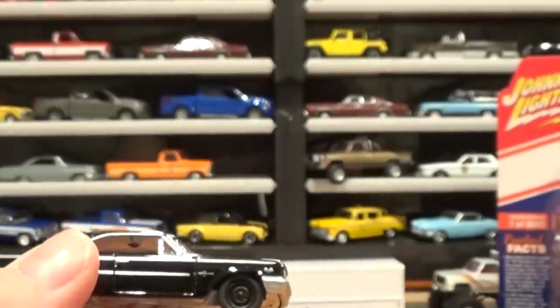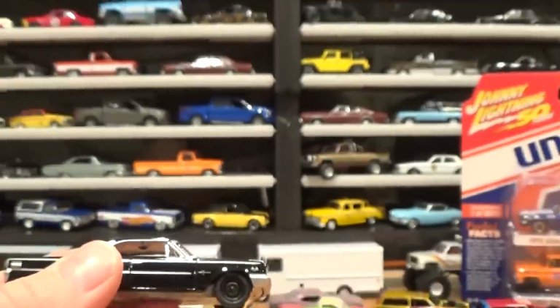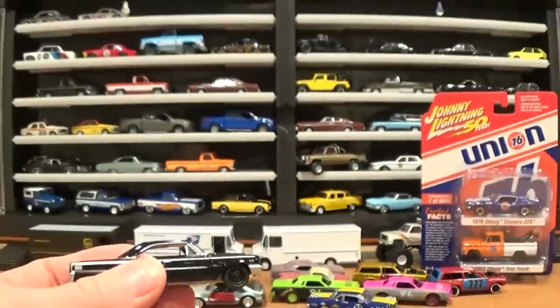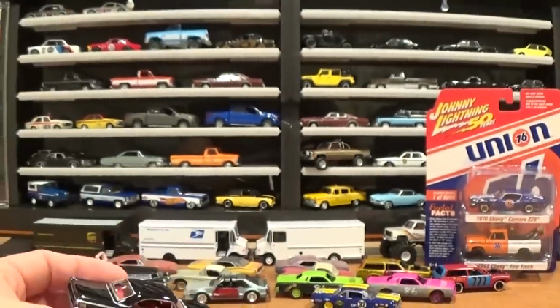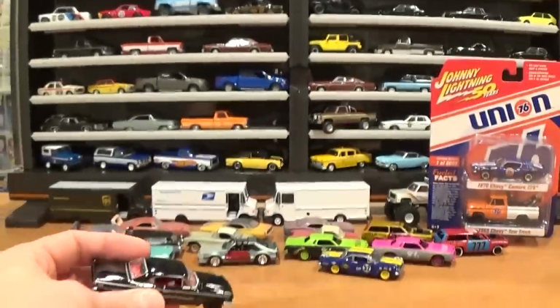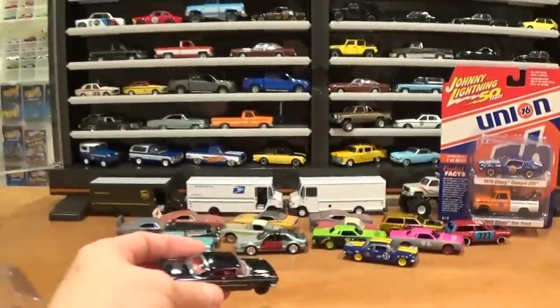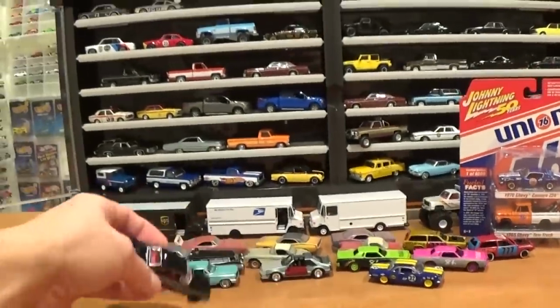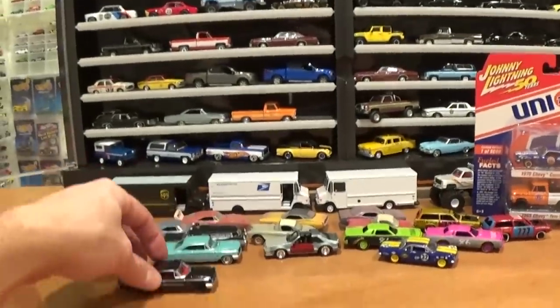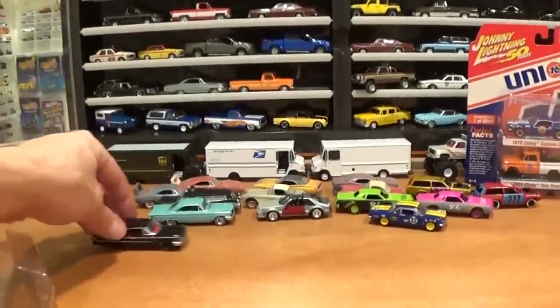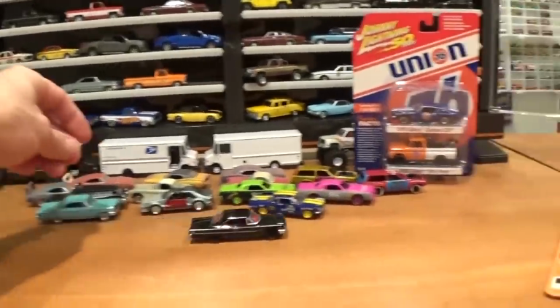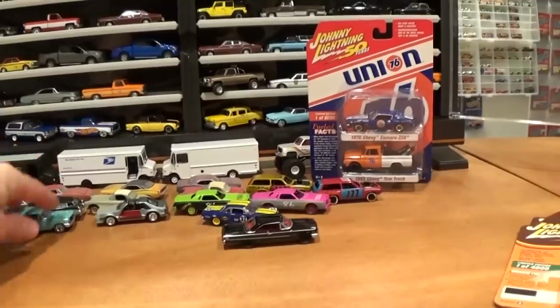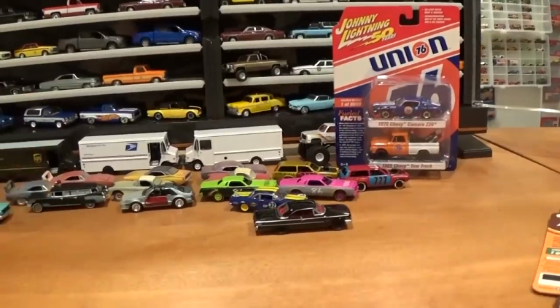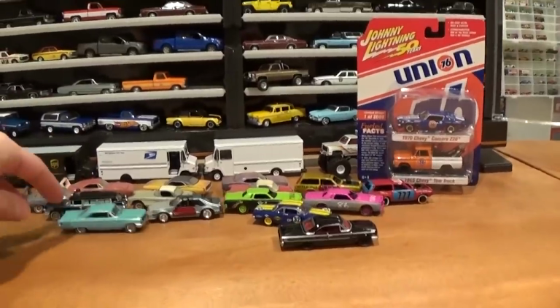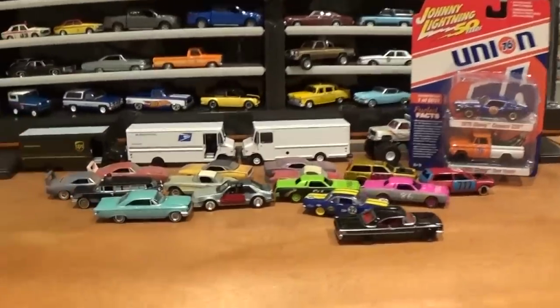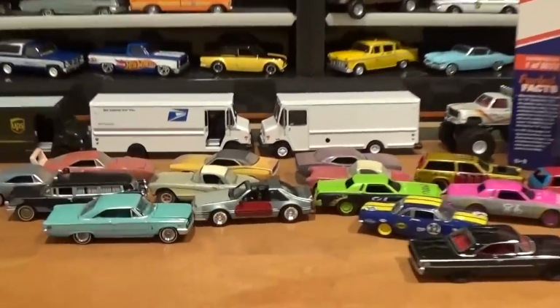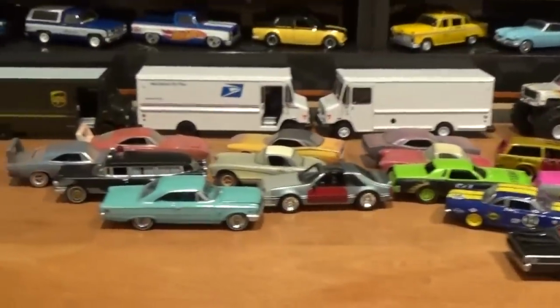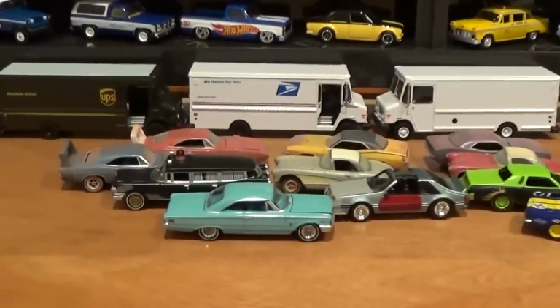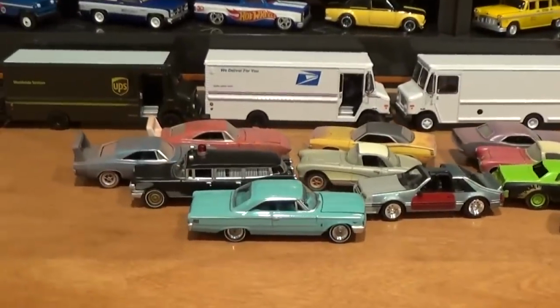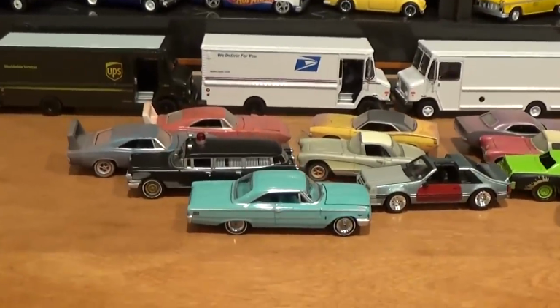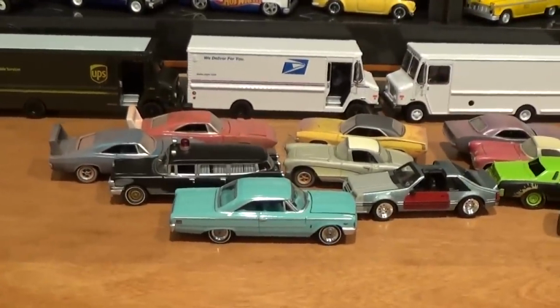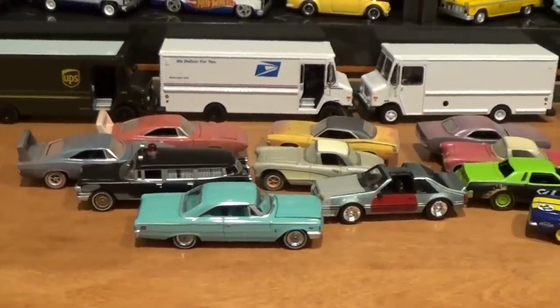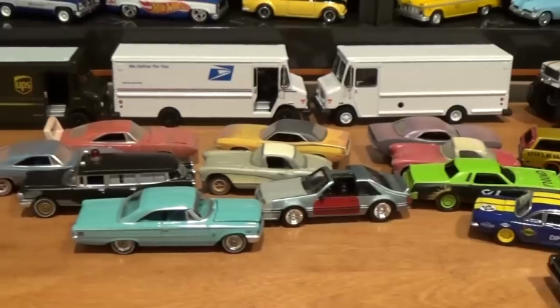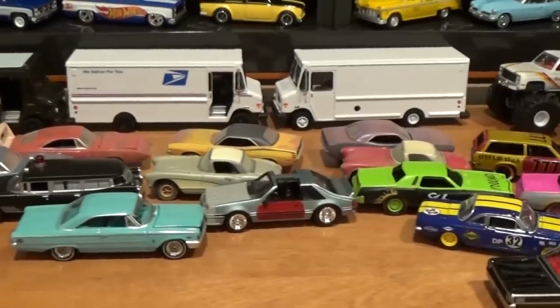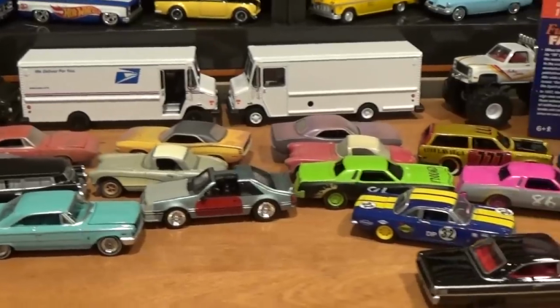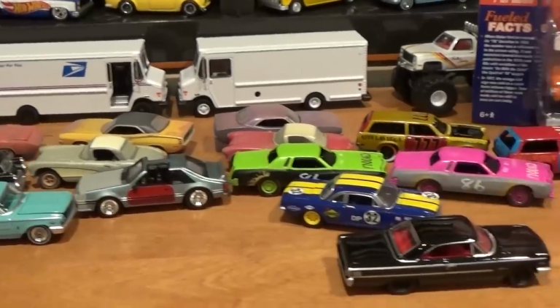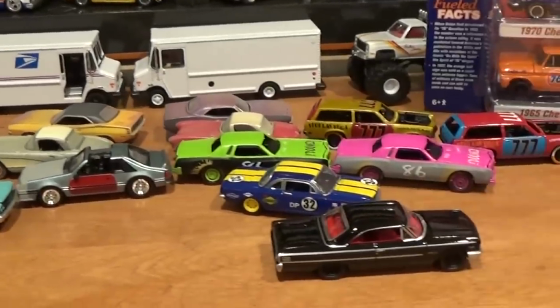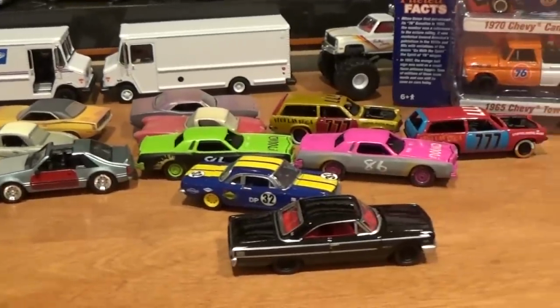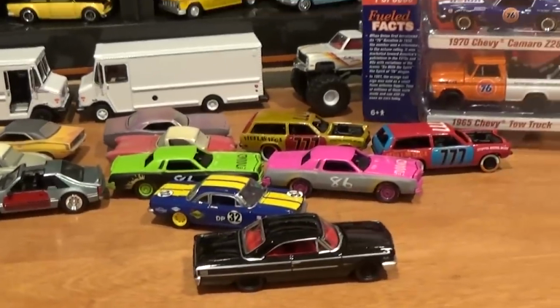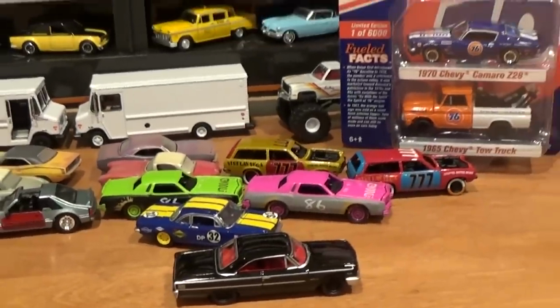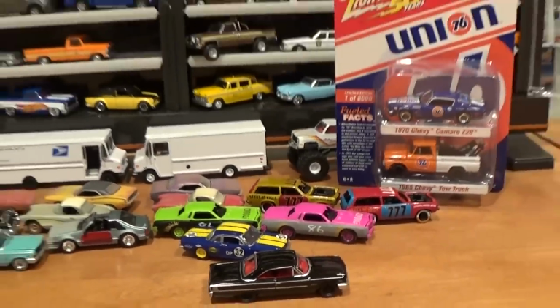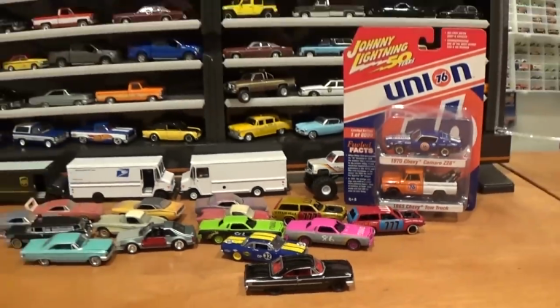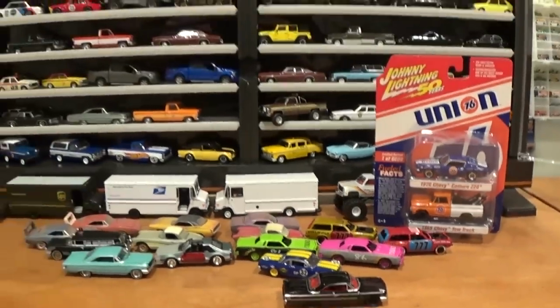There we go — got all of the Johnny Lightning I'm opening up today out for your review. Really nice selection of beat-up cars and shiny cars, demolition derby cars, and a lot of these cars are going straight to my diorama.